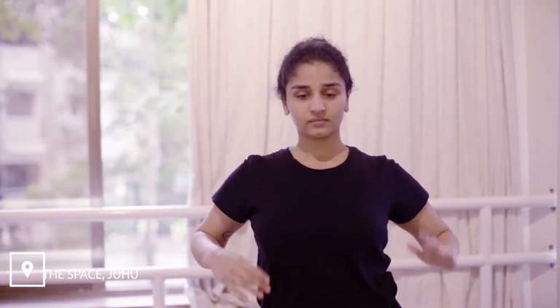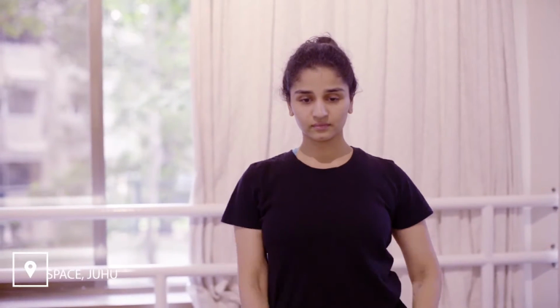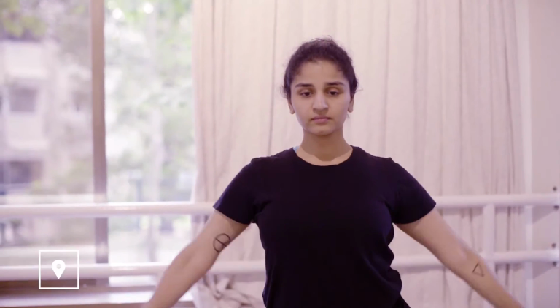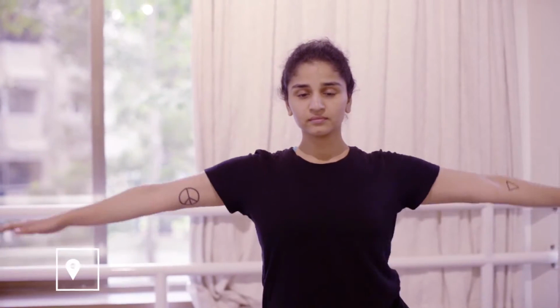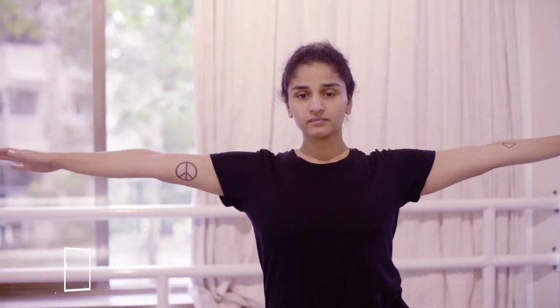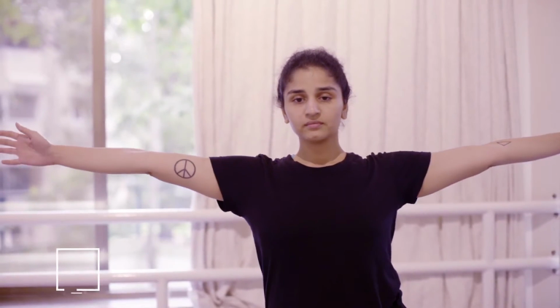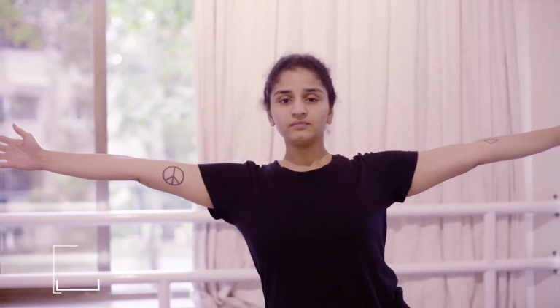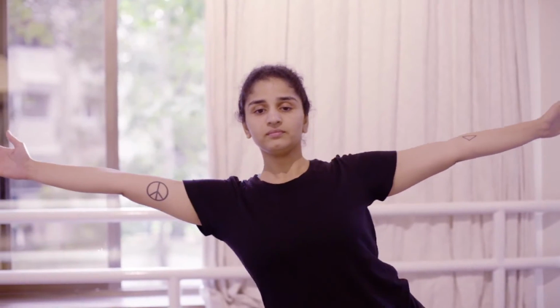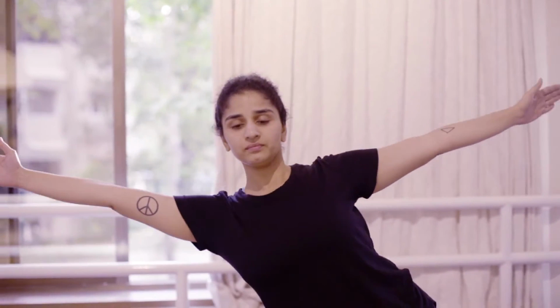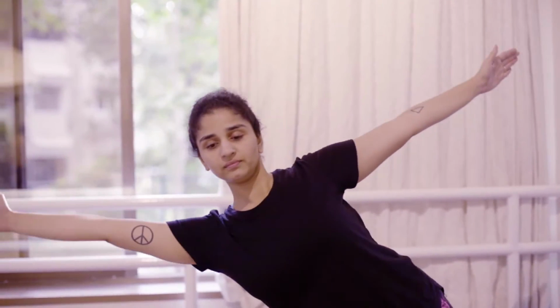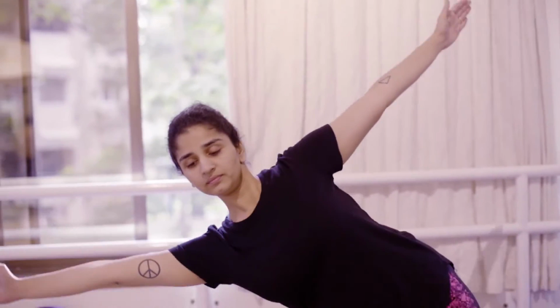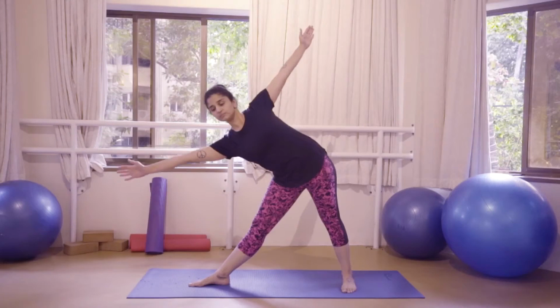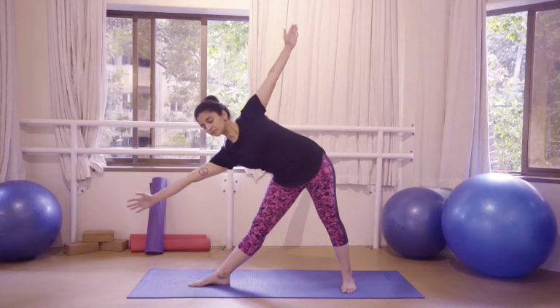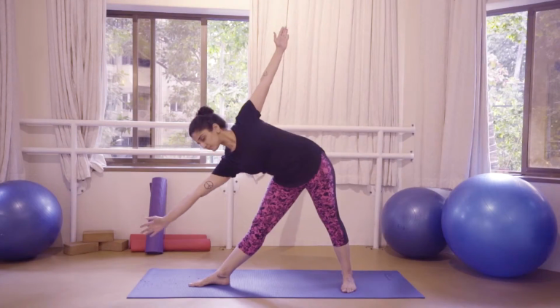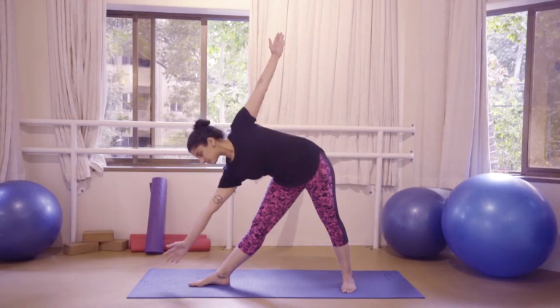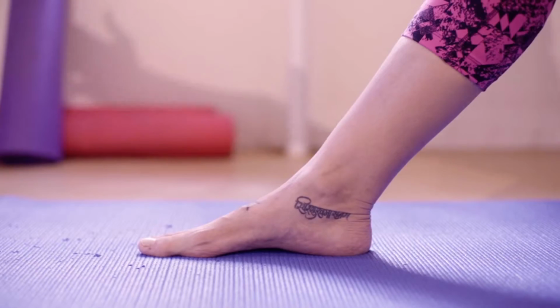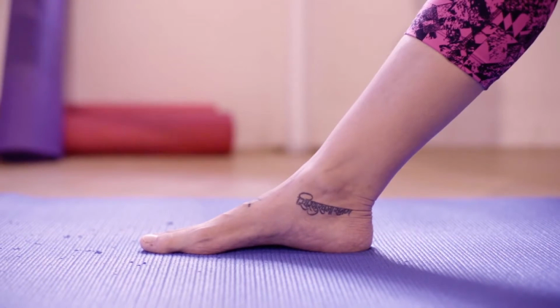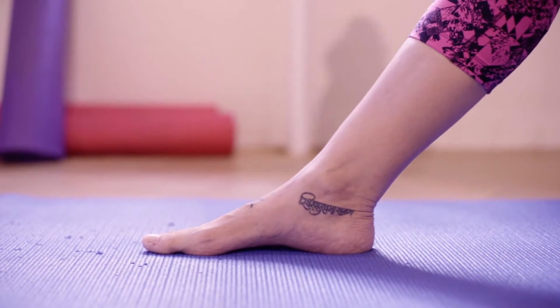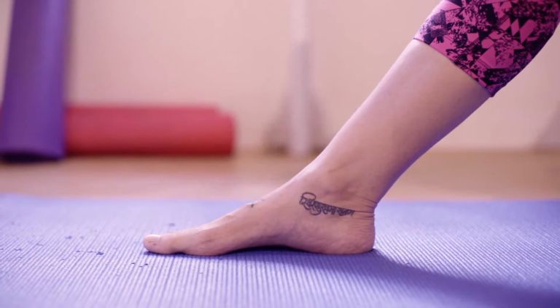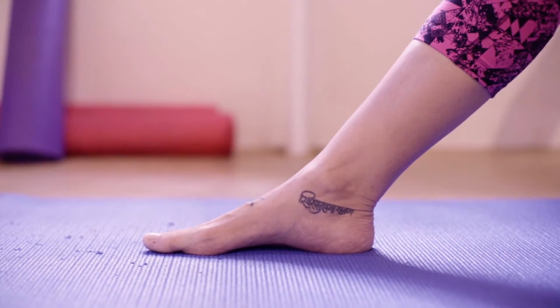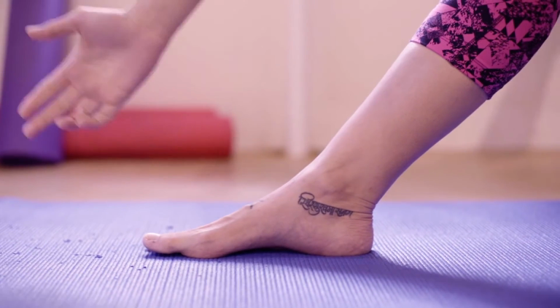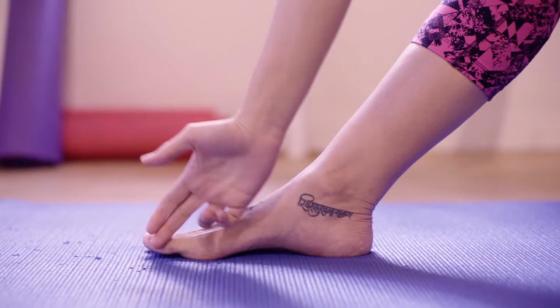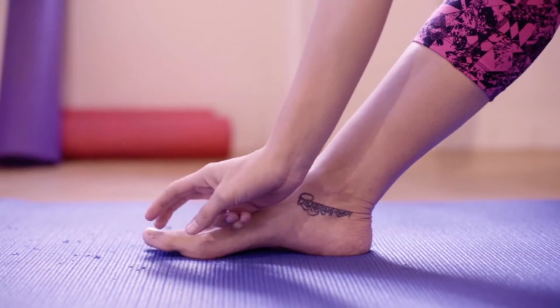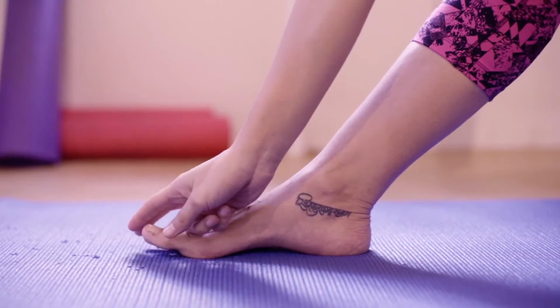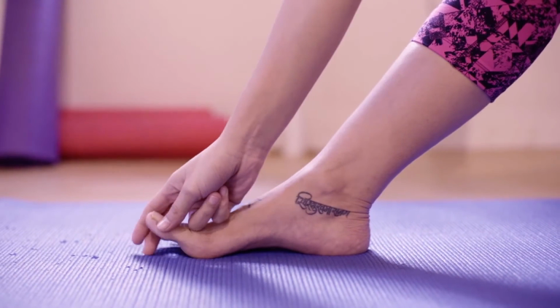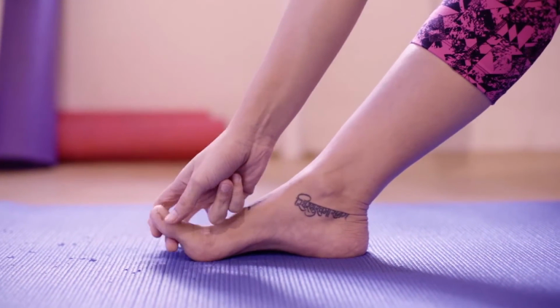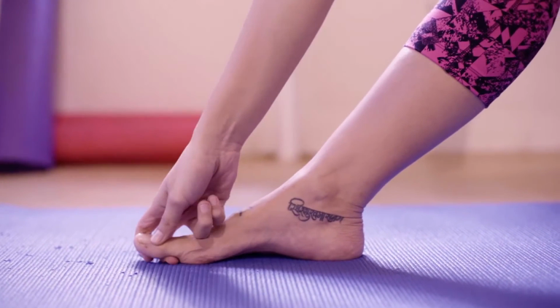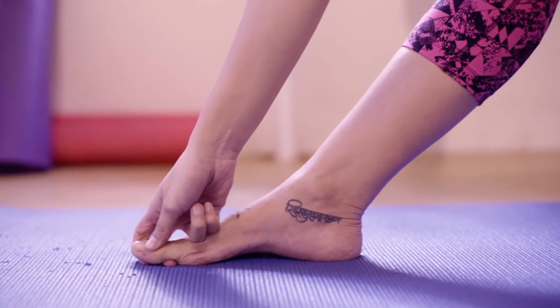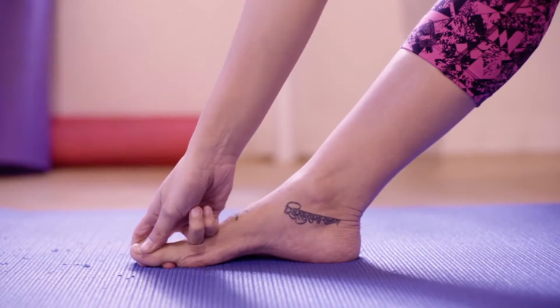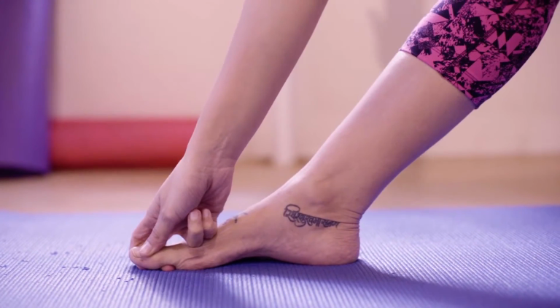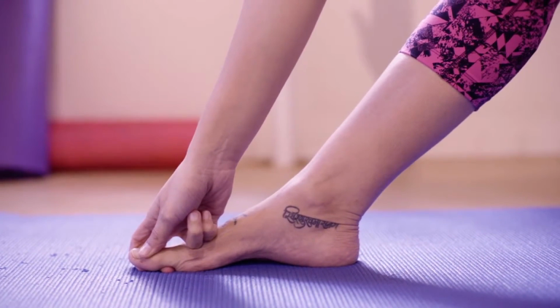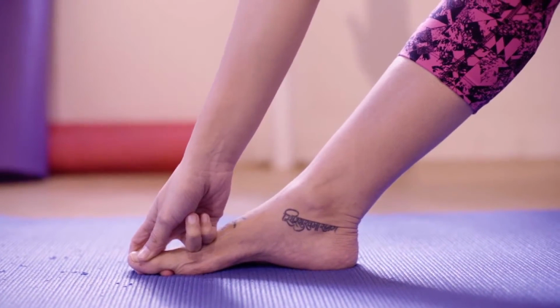As you inhale, raise both your arms up in line with your shoulders and gently extend your arms to the right side as you exhale. Slowly bending down to hook the right big toe, the ankle or the knee.